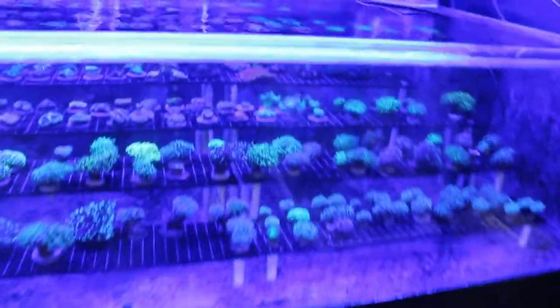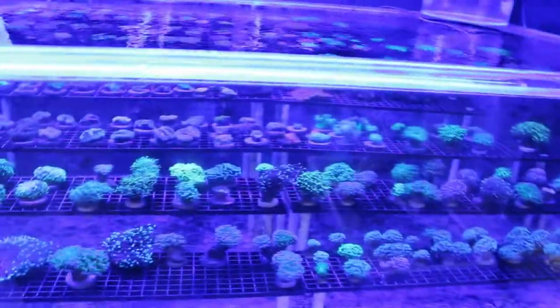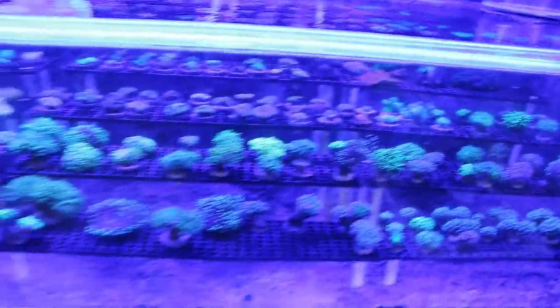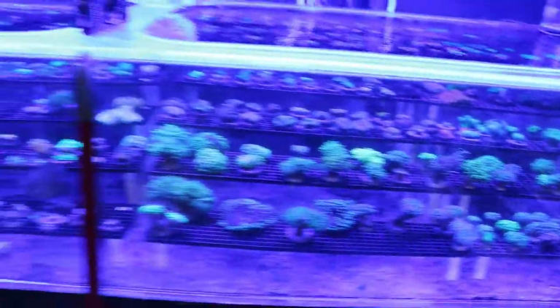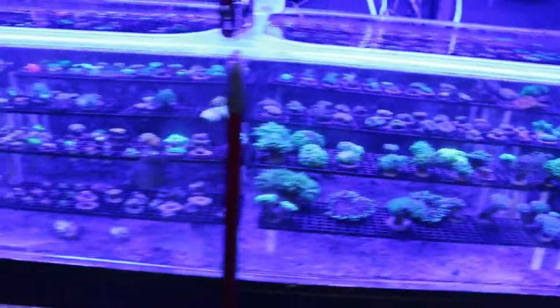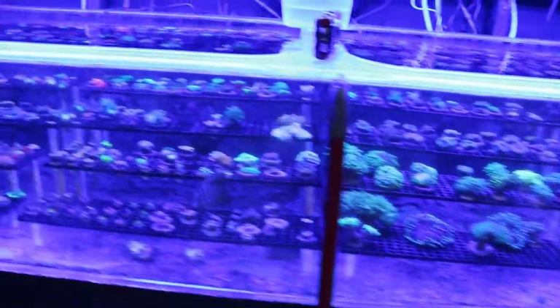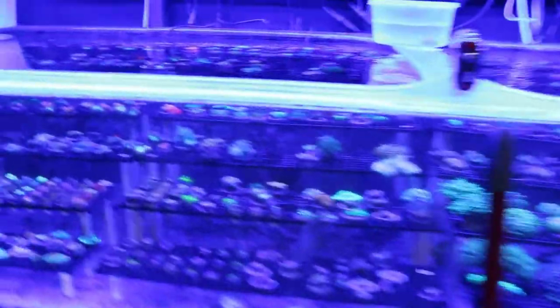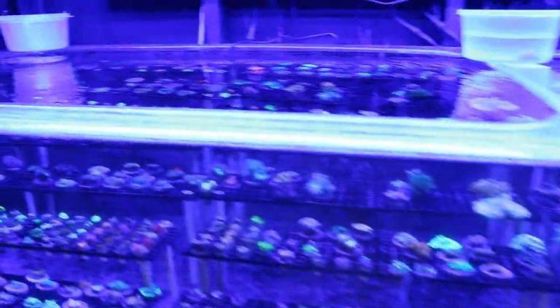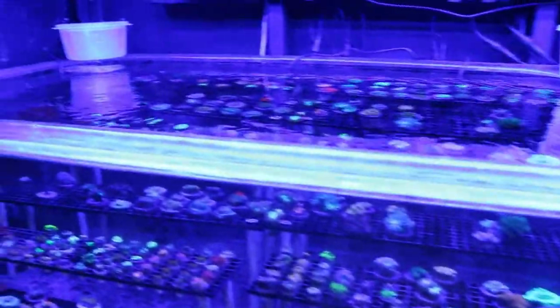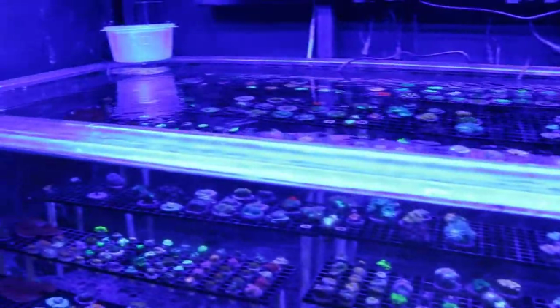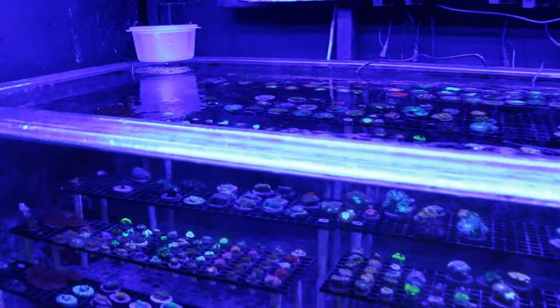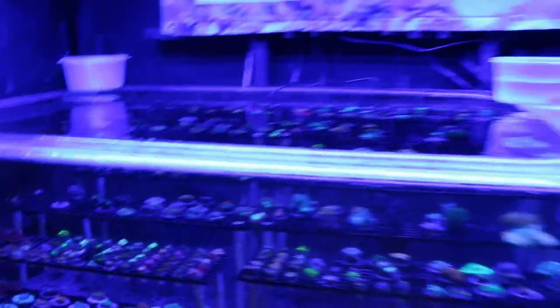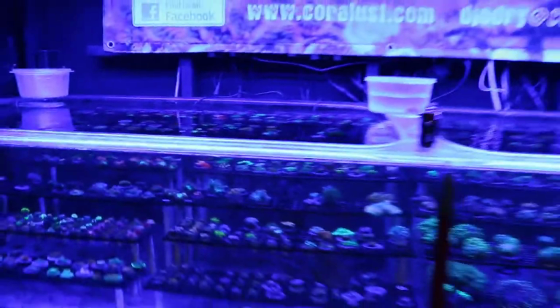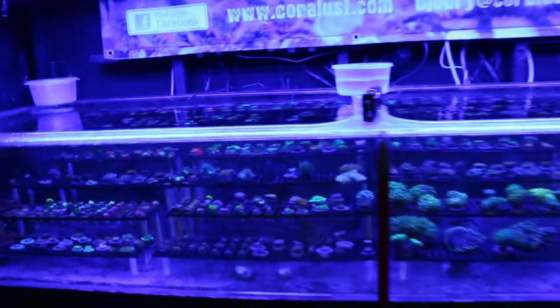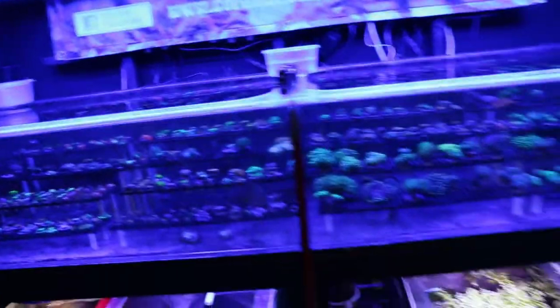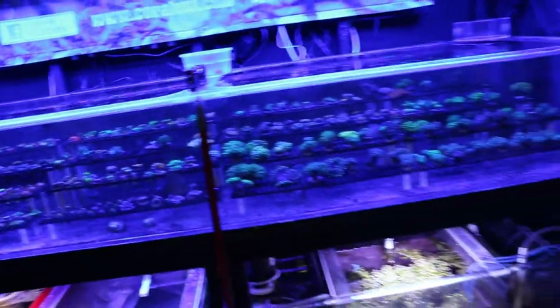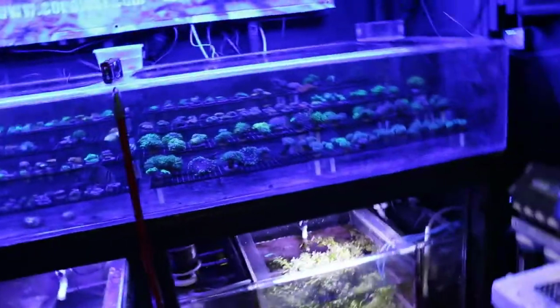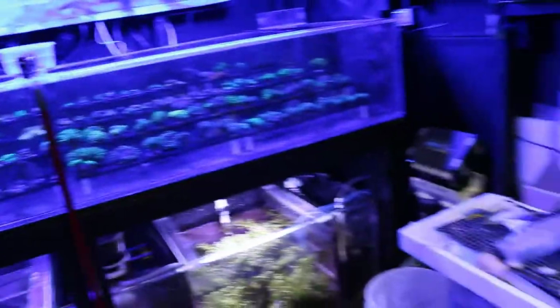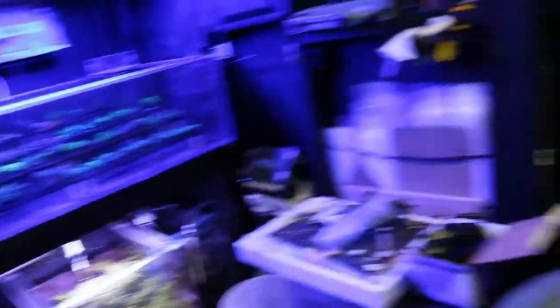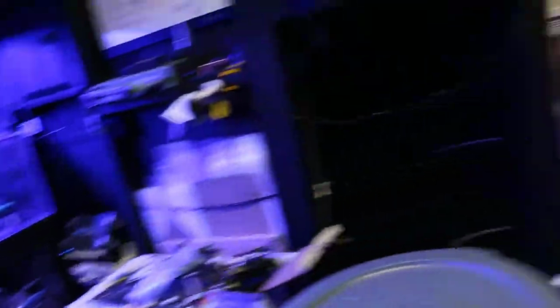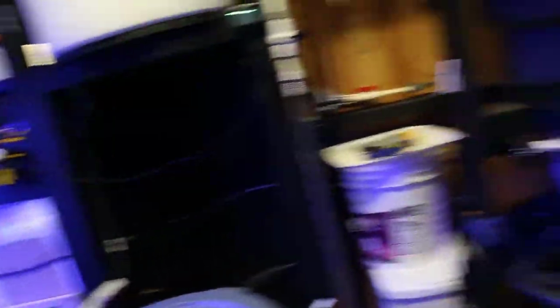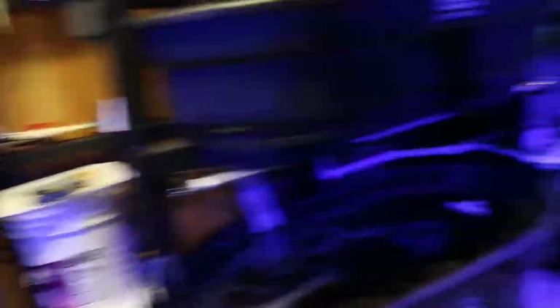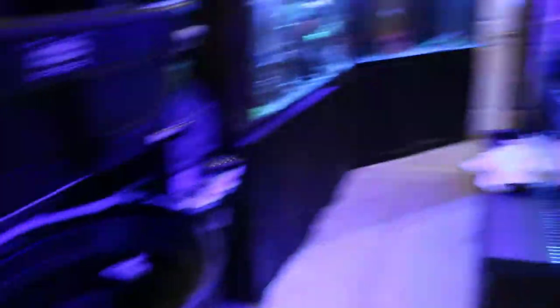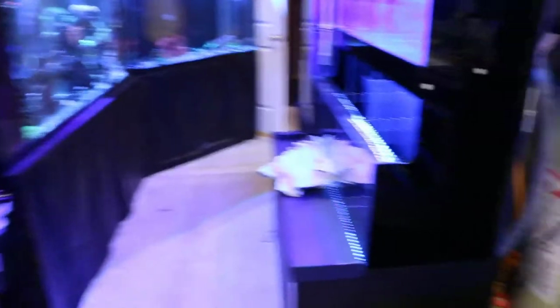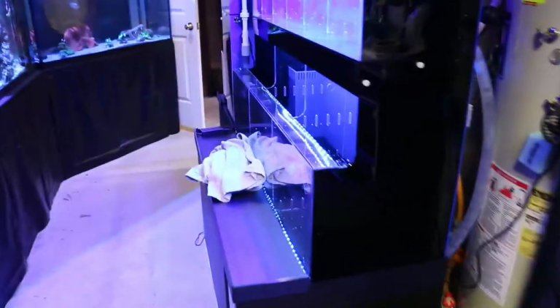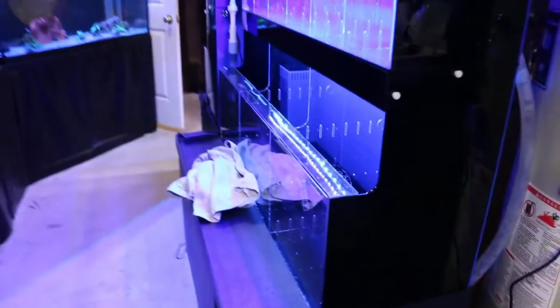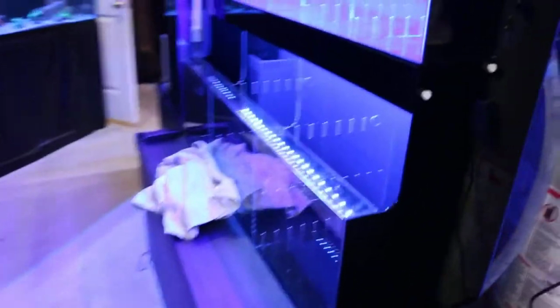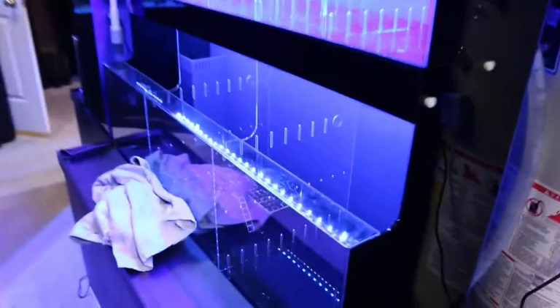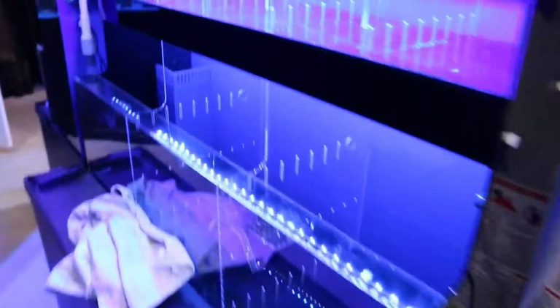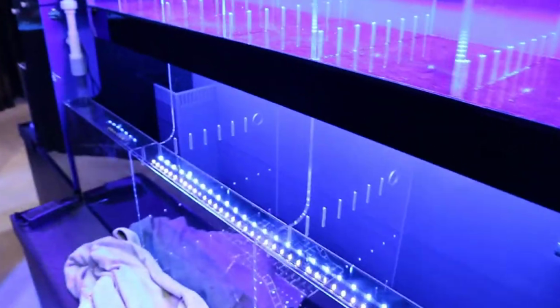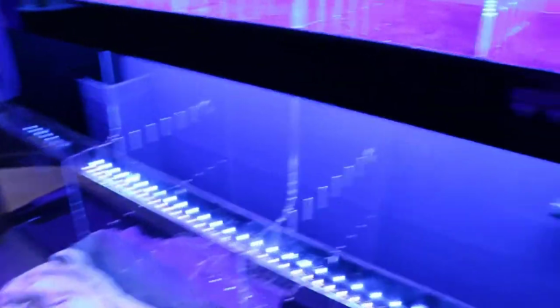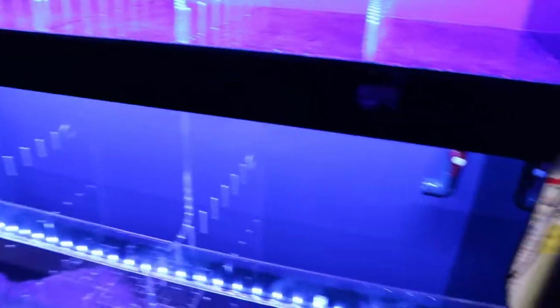There's some crazy corals for you. We're going to be at that frag swap at that pet place in Lancaster — that's our next one. So if you guys are close to that area of PA Lancaster, make sure you come check it out.